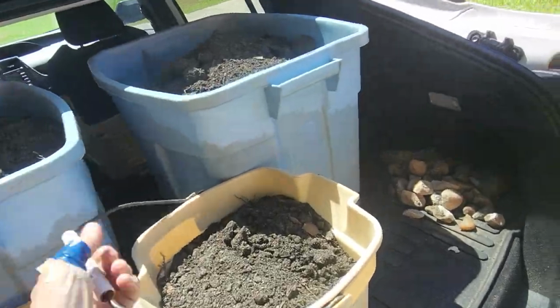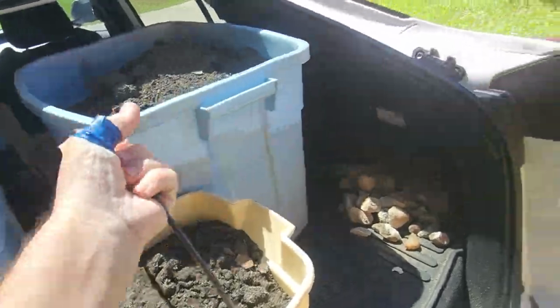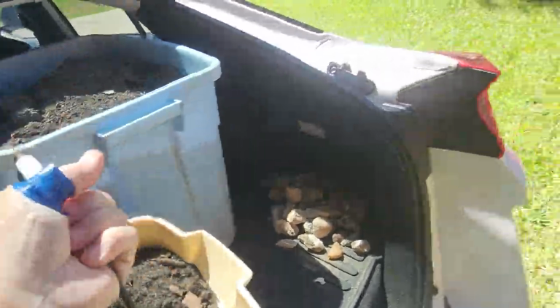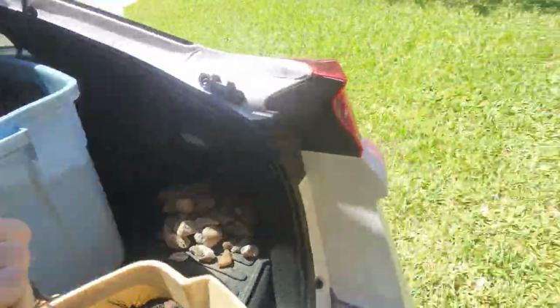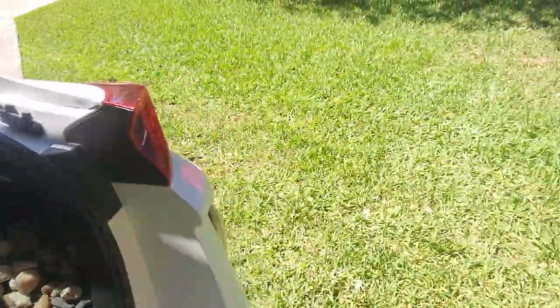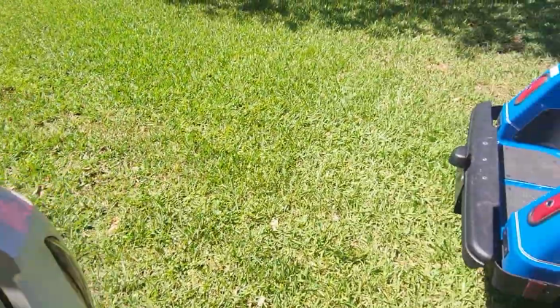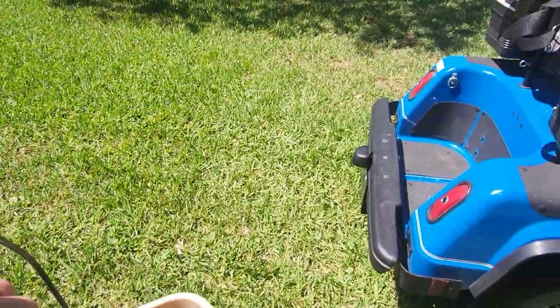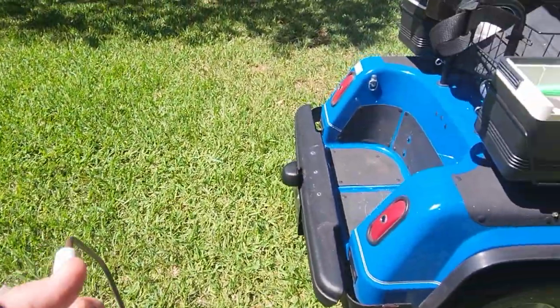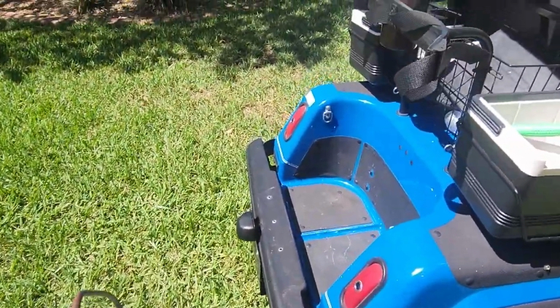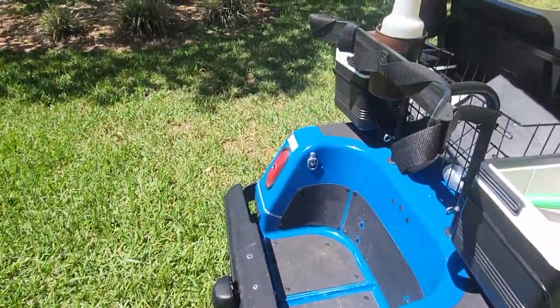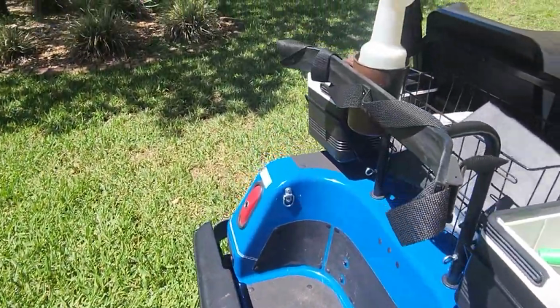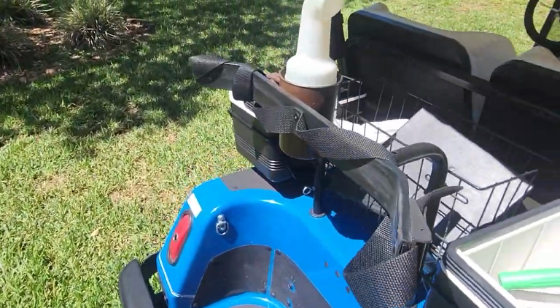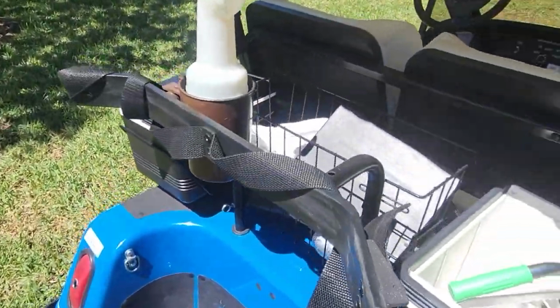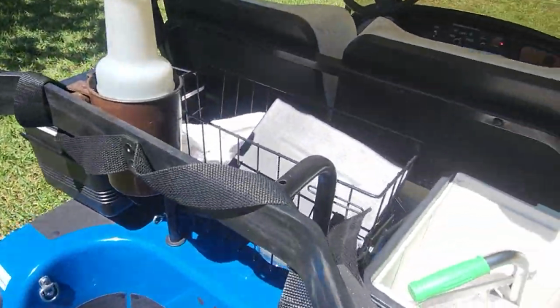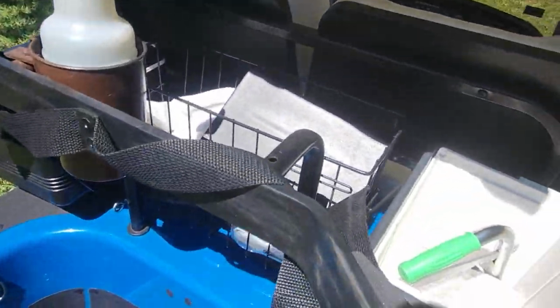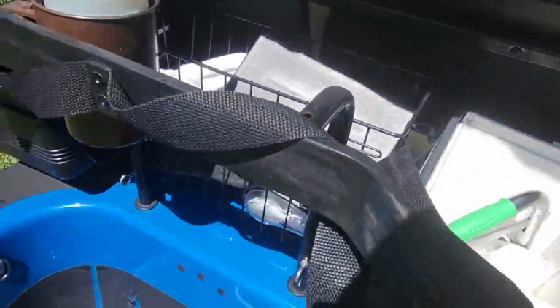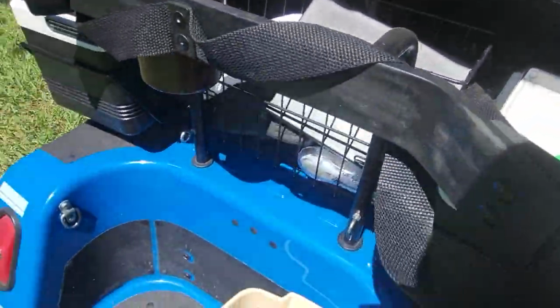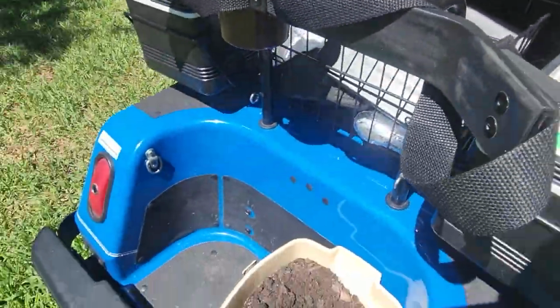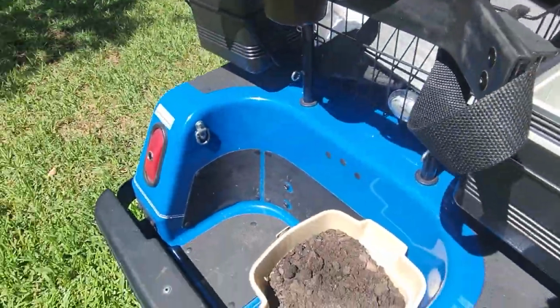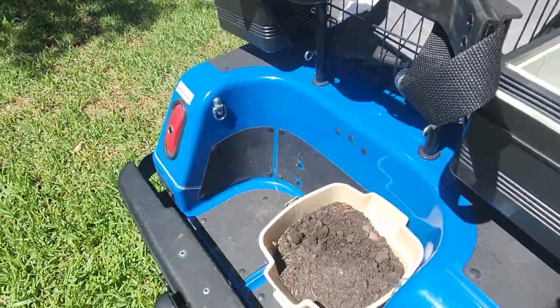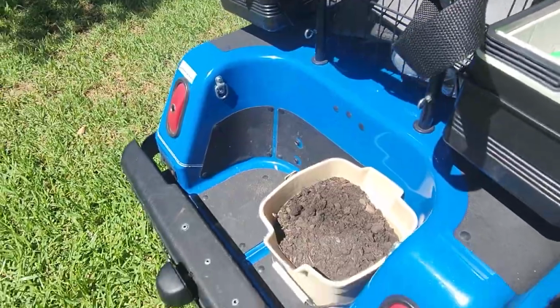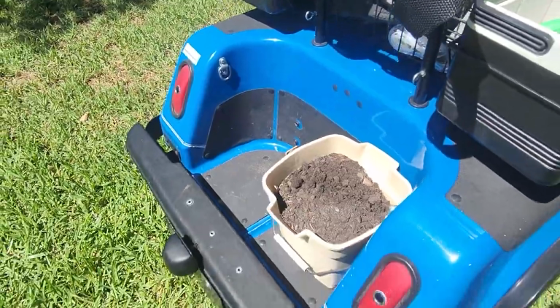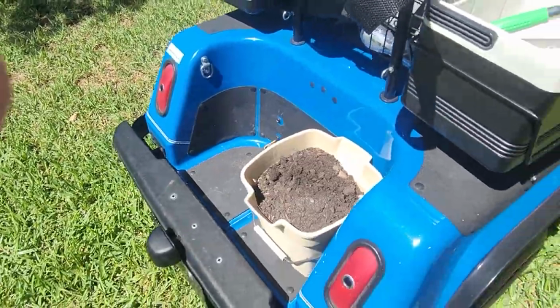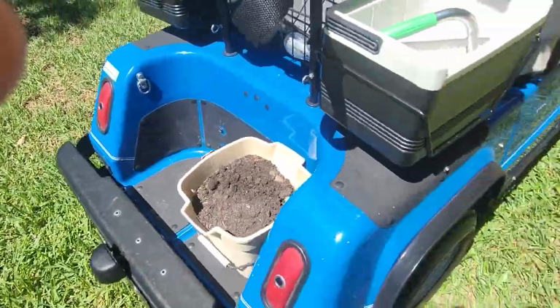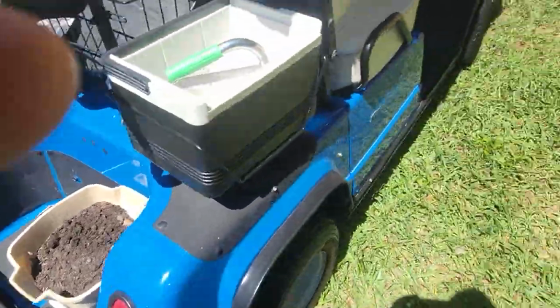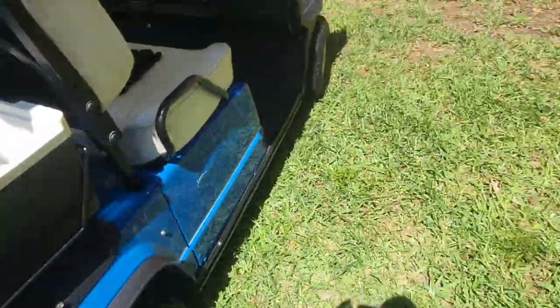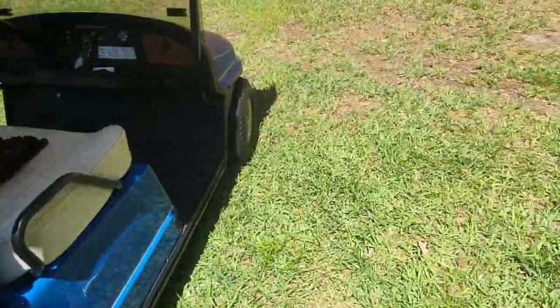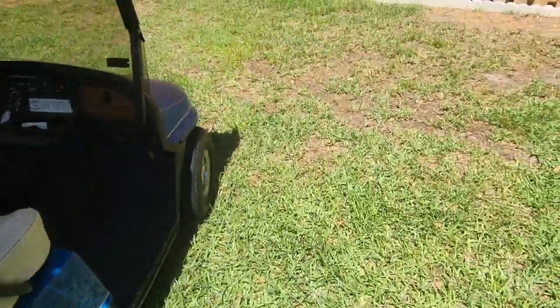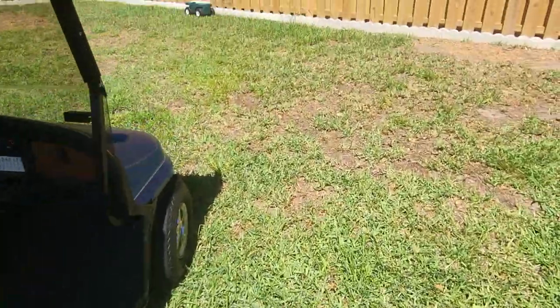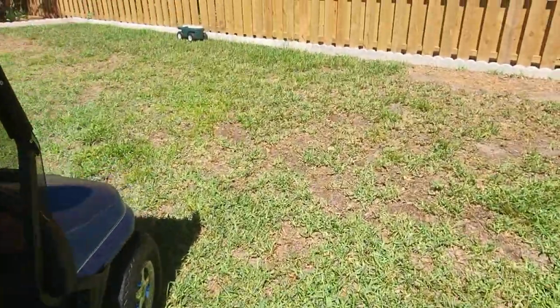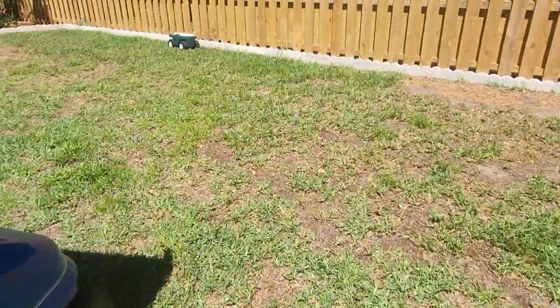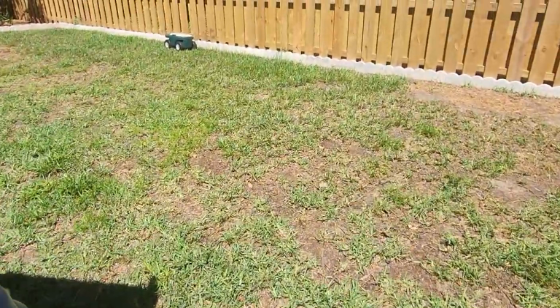I'll throw the bucket on the back of the cart, because you might as well use what you've got. Let's come on over here.